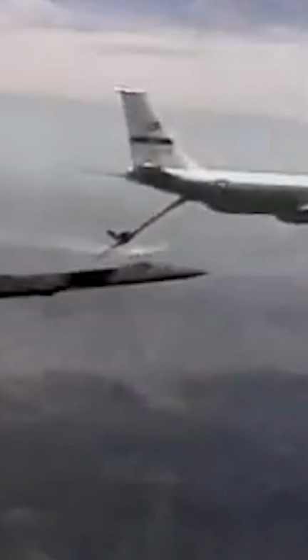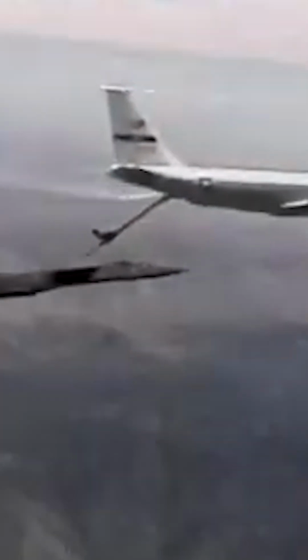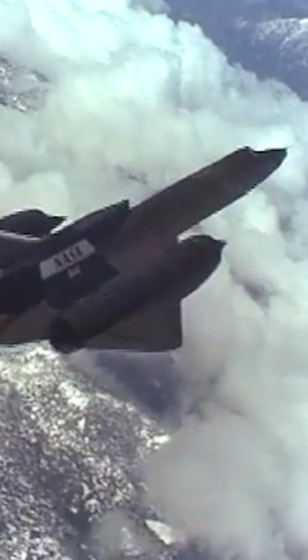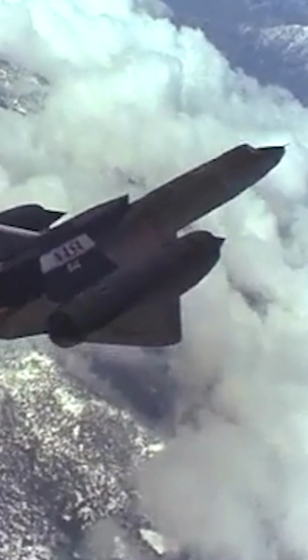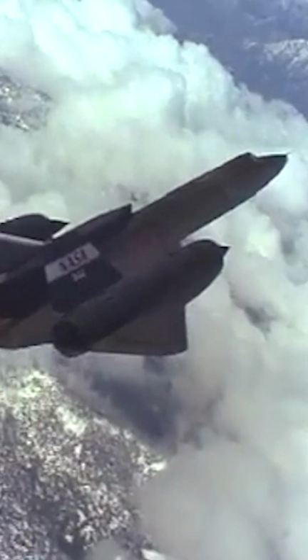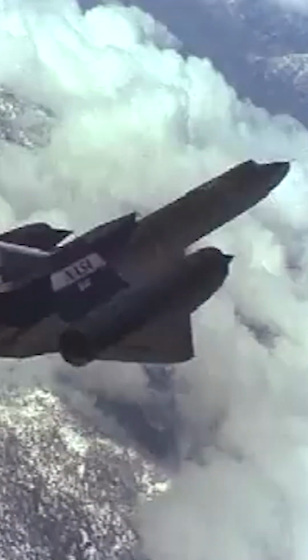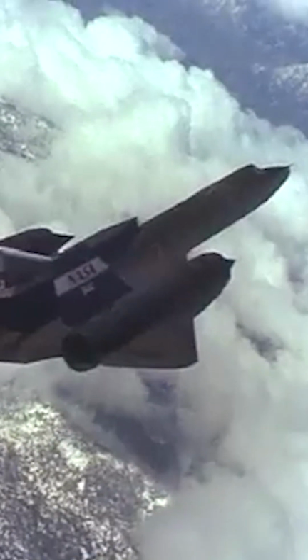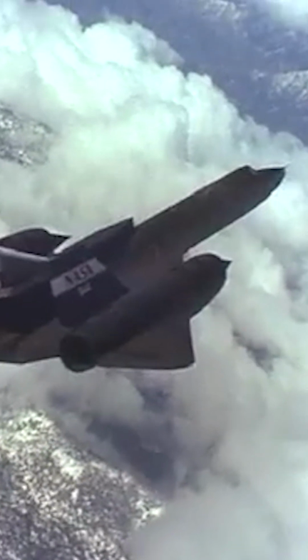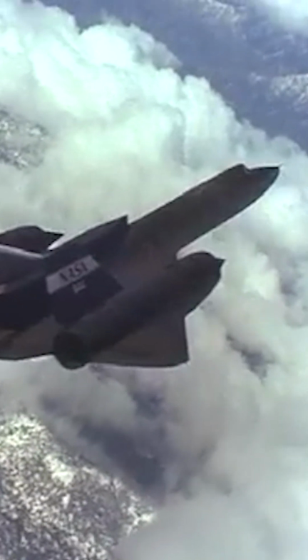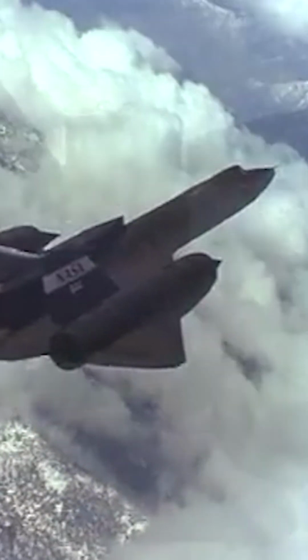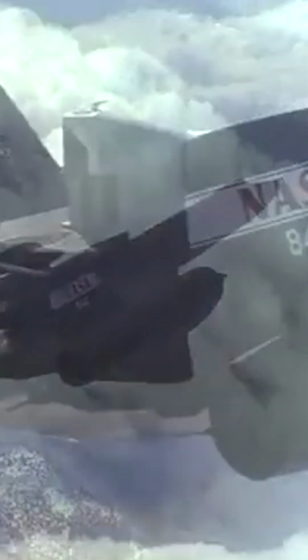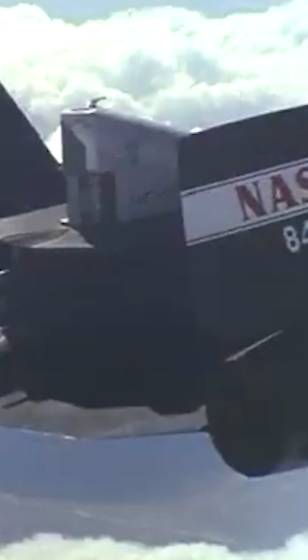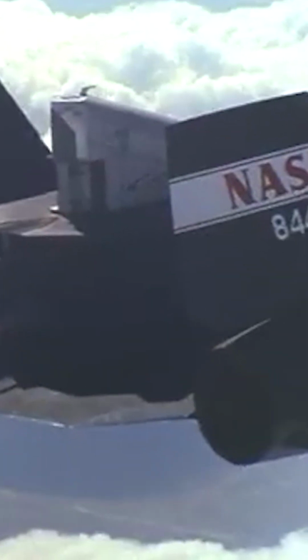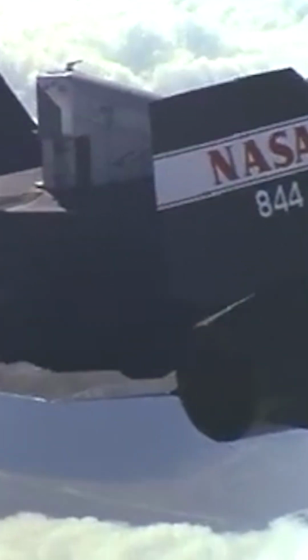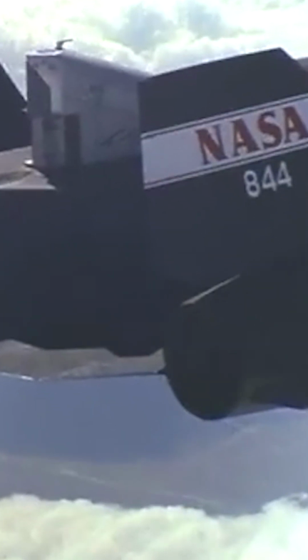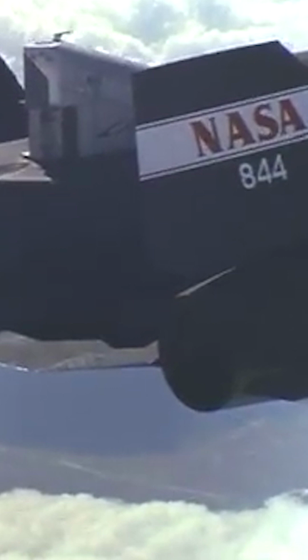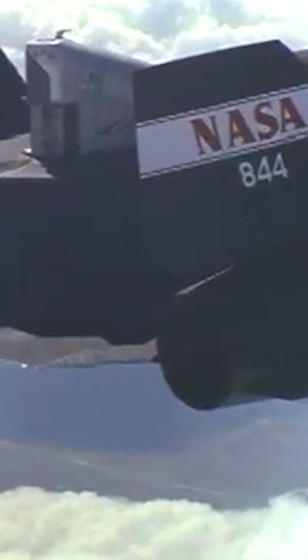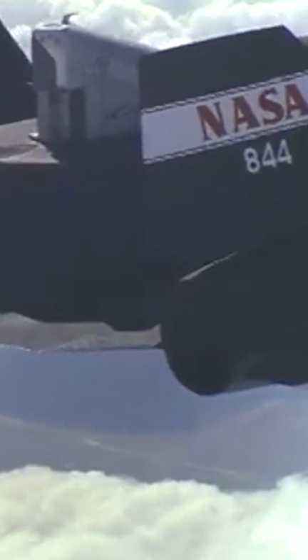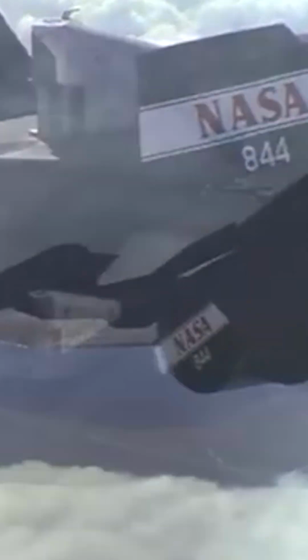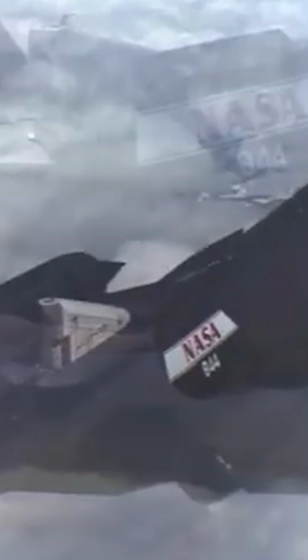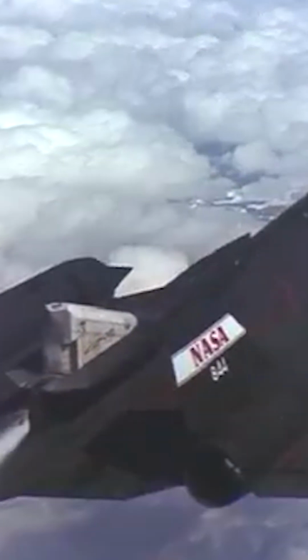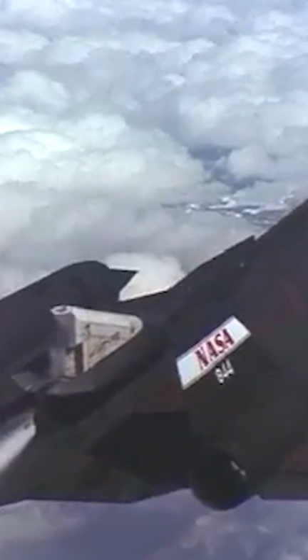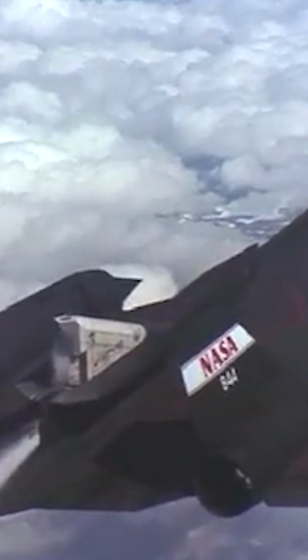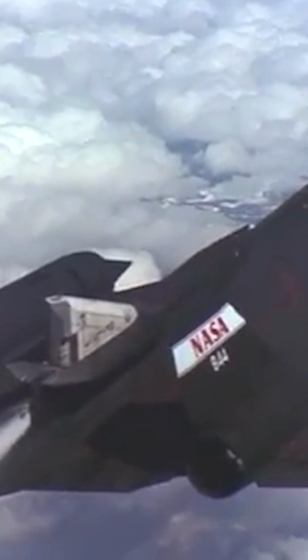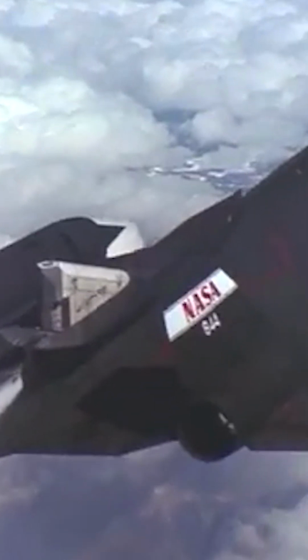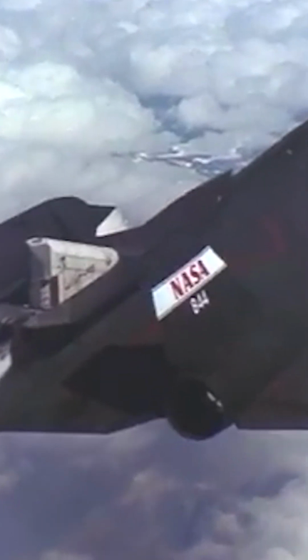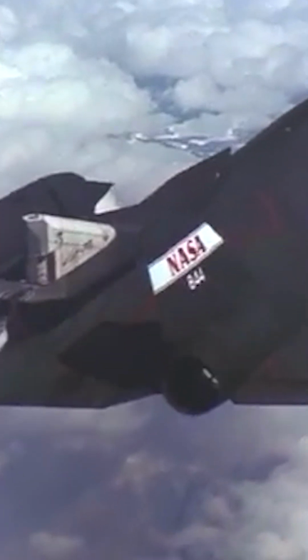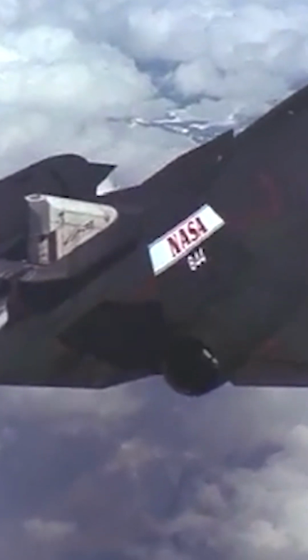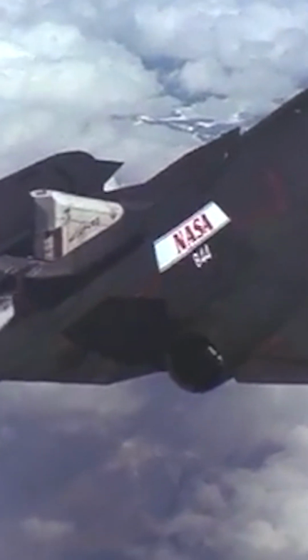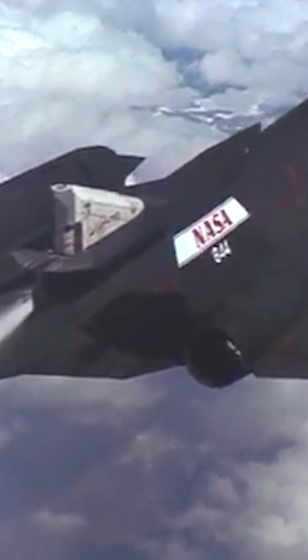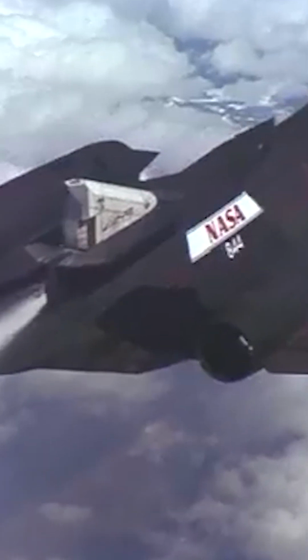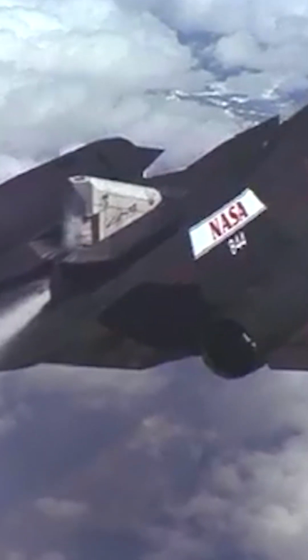The aircraft were used to conduct research on aerodynamics, propulsion, structures, thermal protection materials, high-speed and high-temperature instrumentation, atmospheric studies, and sonic boom characterisation.